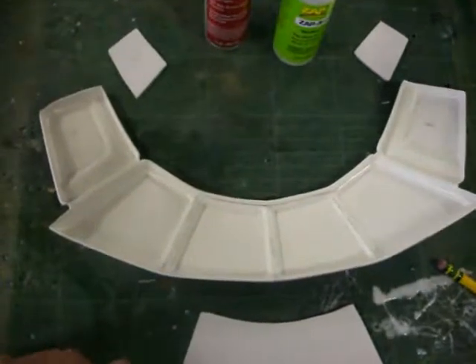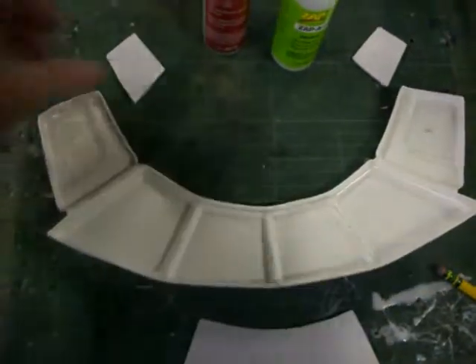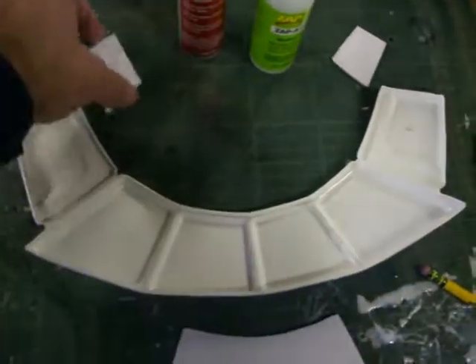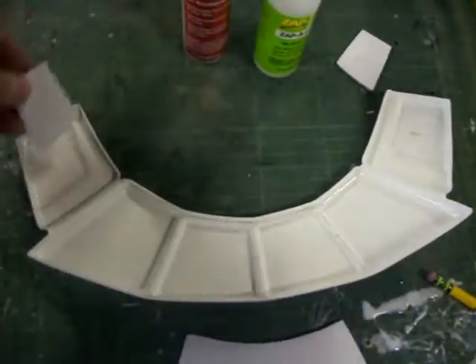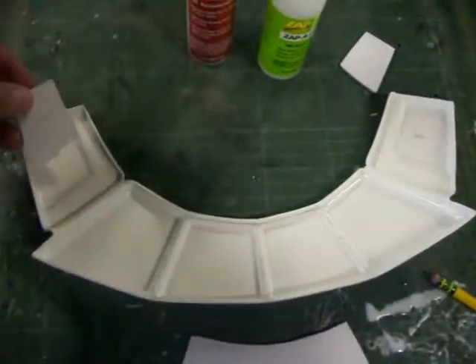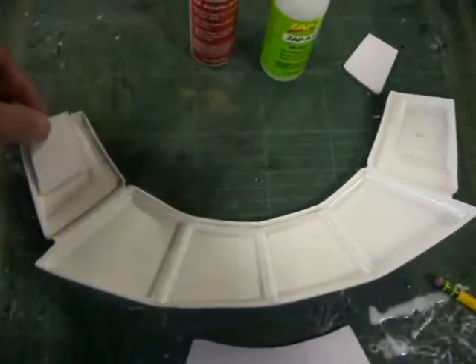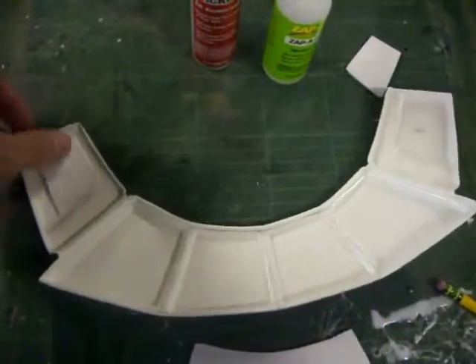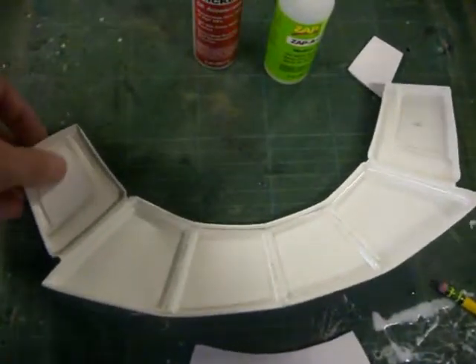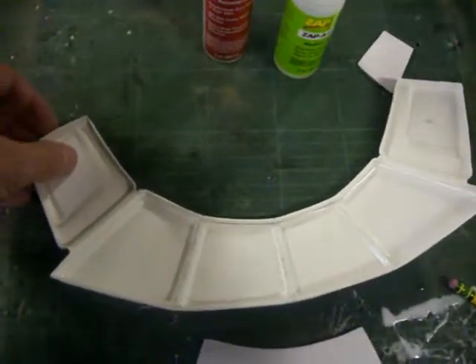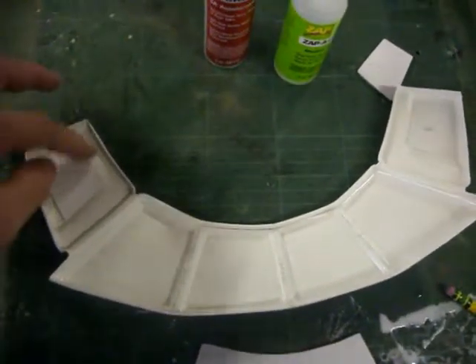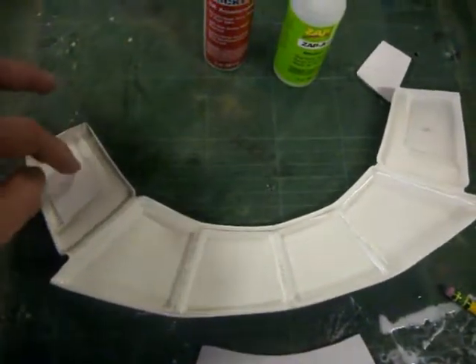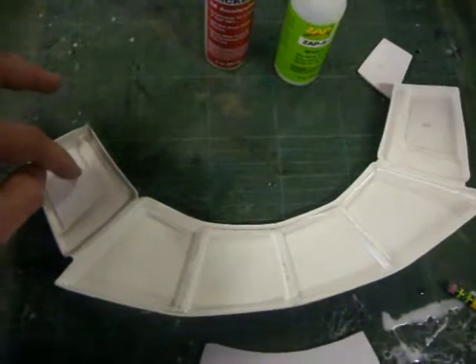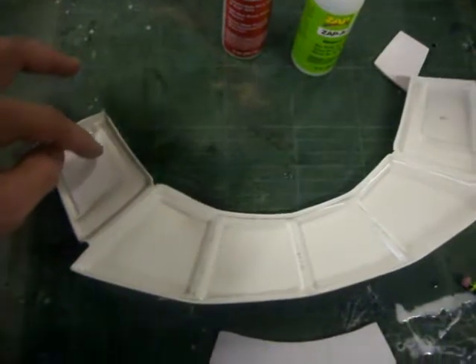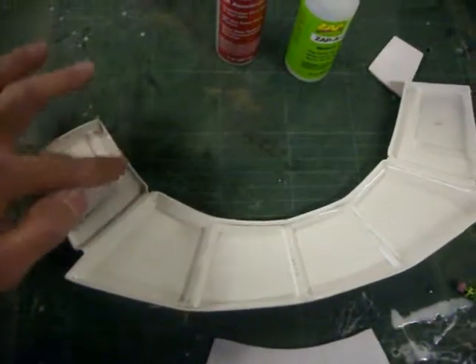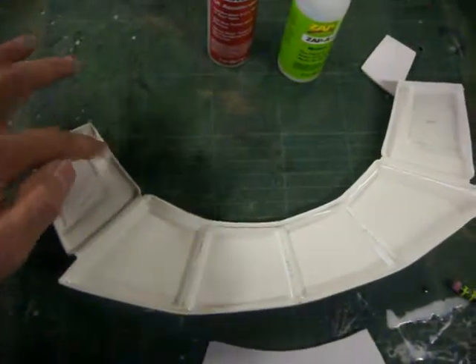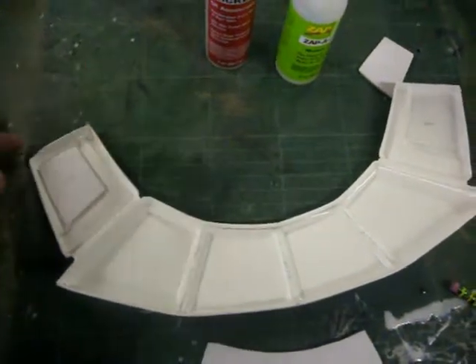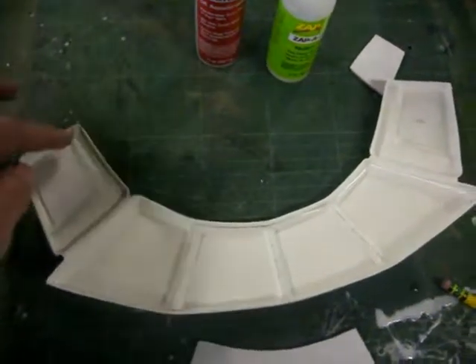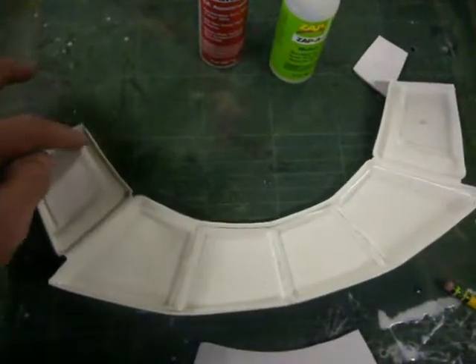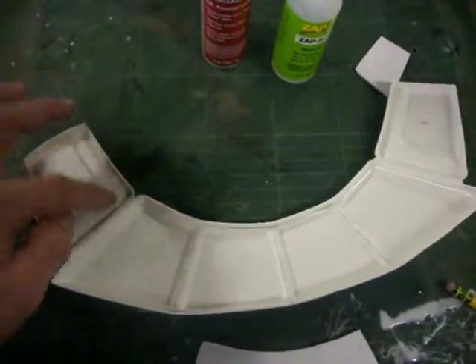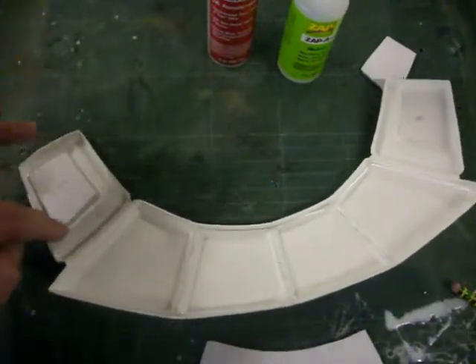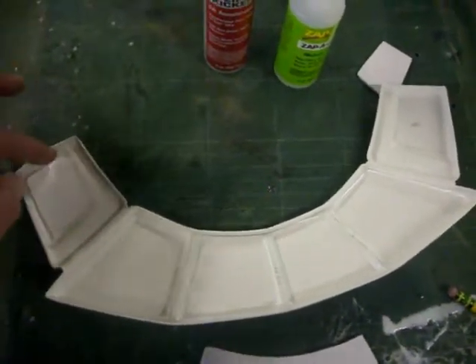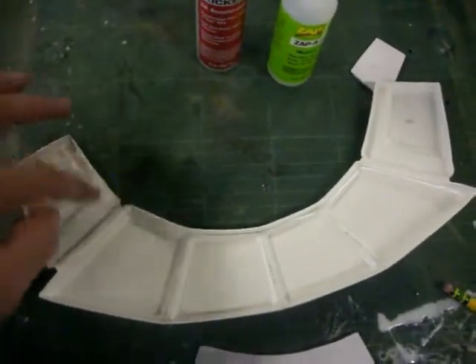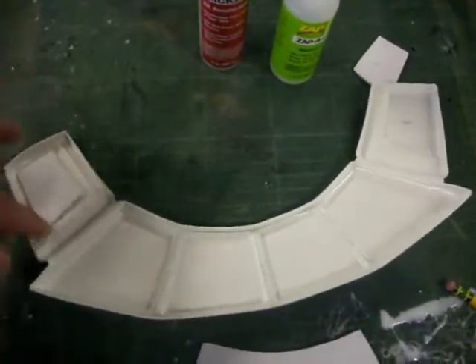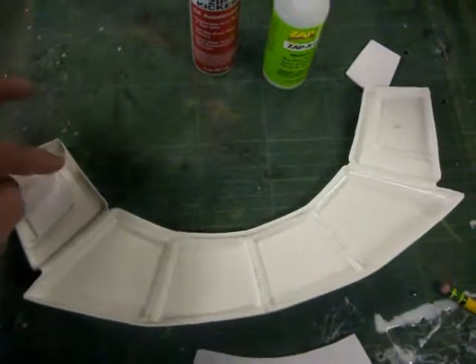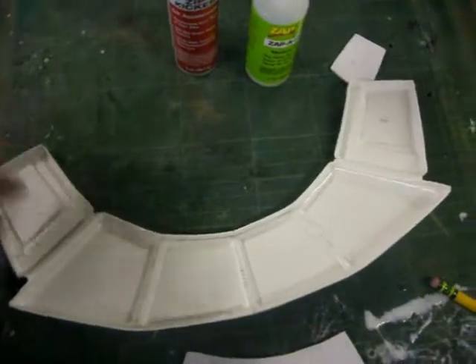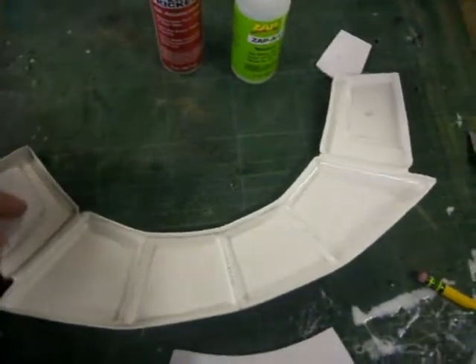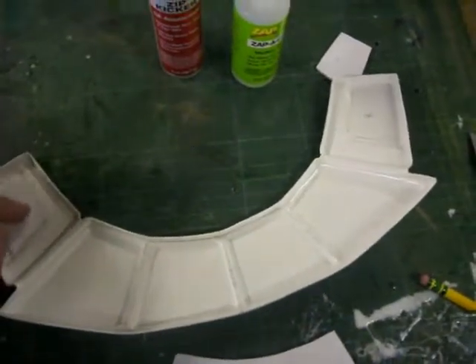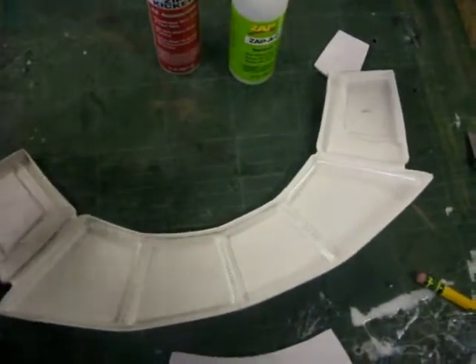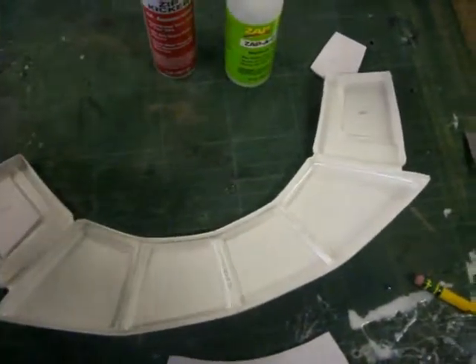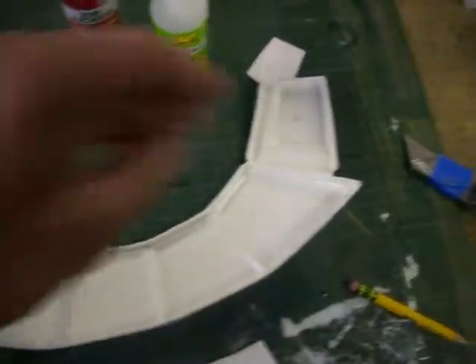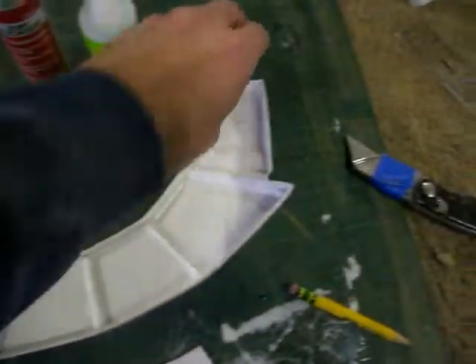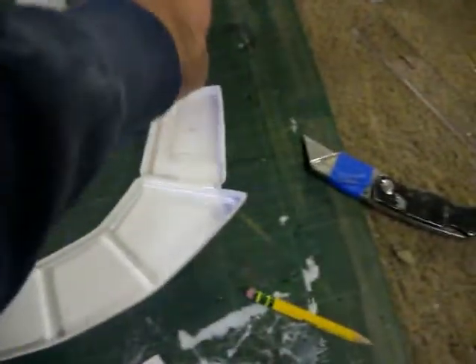The purpose of these is to glue them in place so that it uplifts this lower section, and a large piece of Velcro will go in that large section. This is just to kind of act like a false bottom.